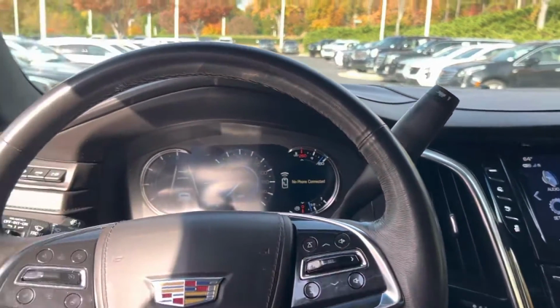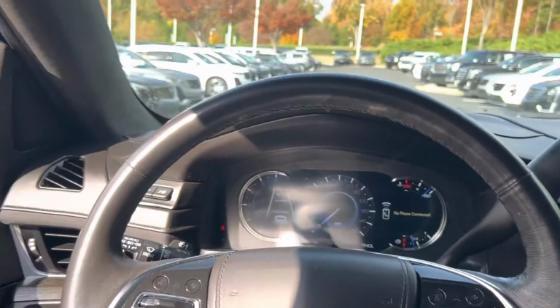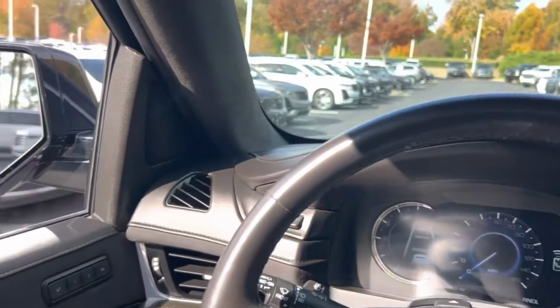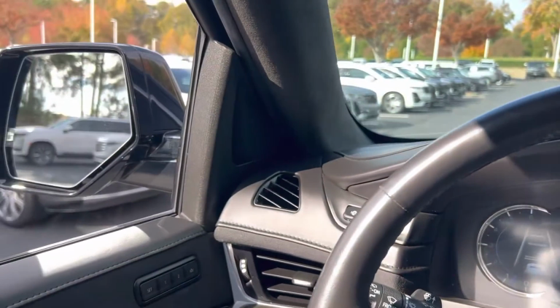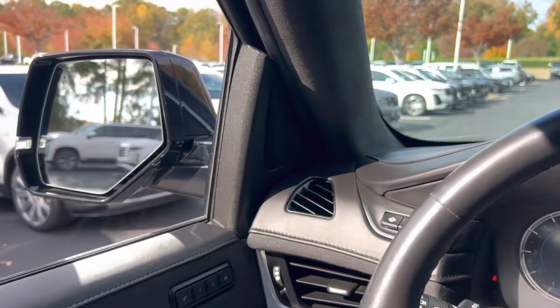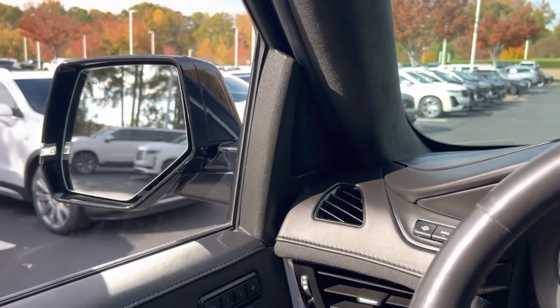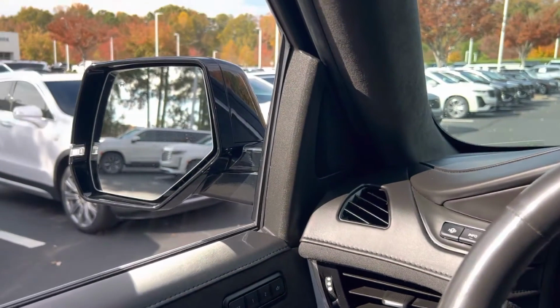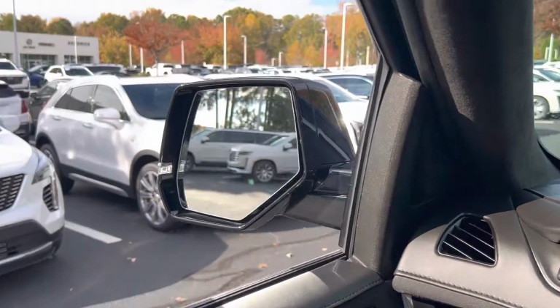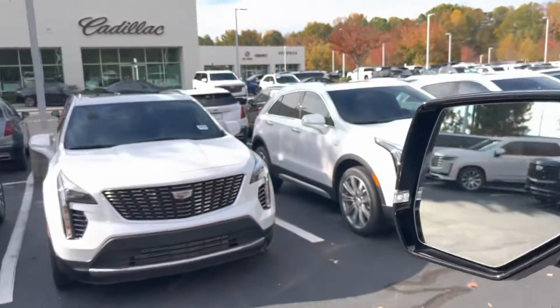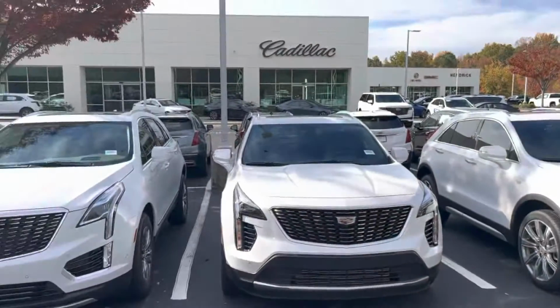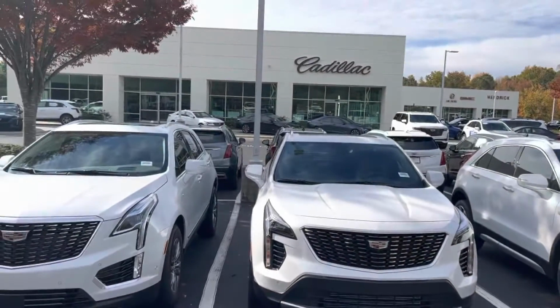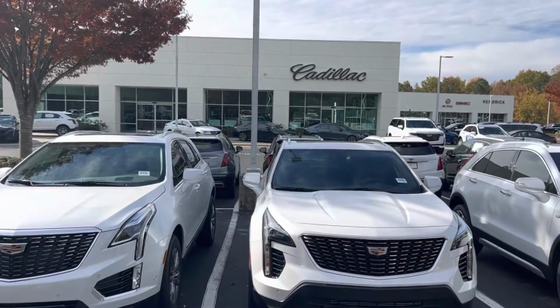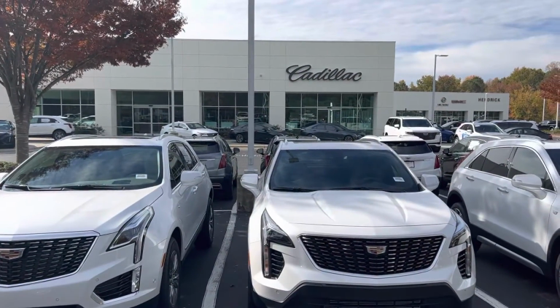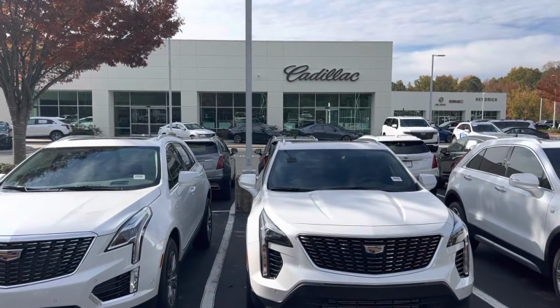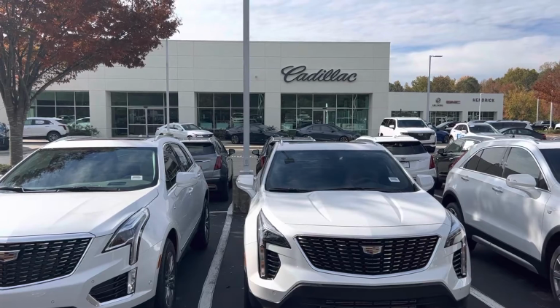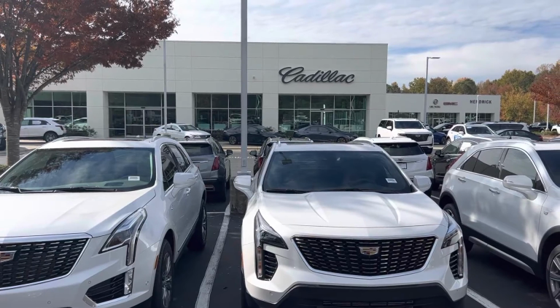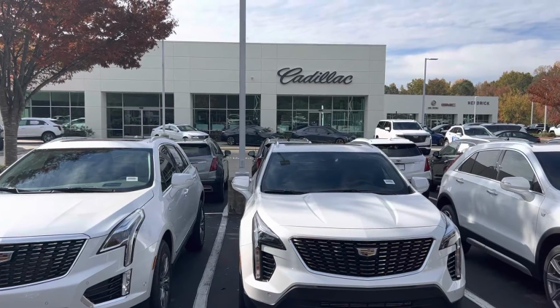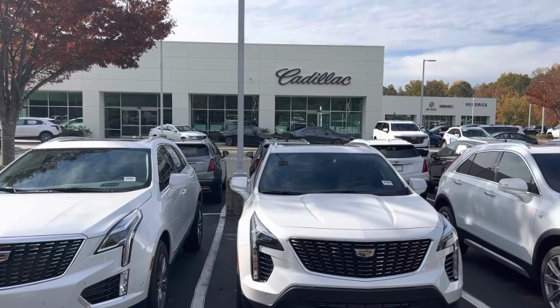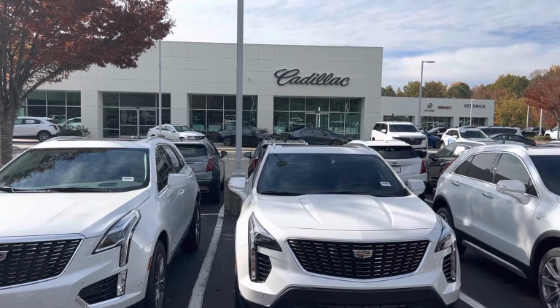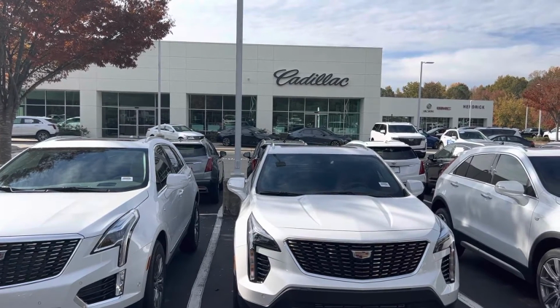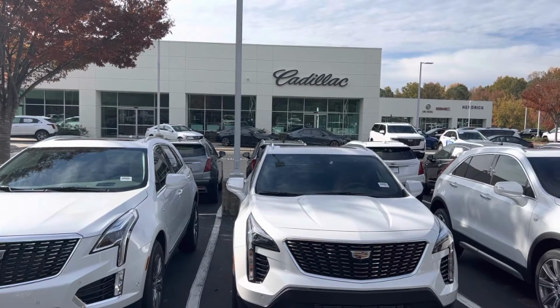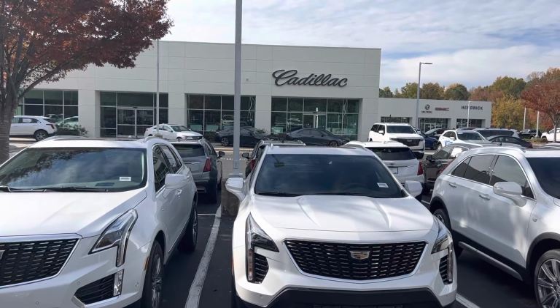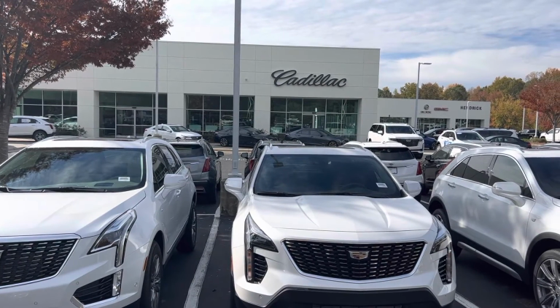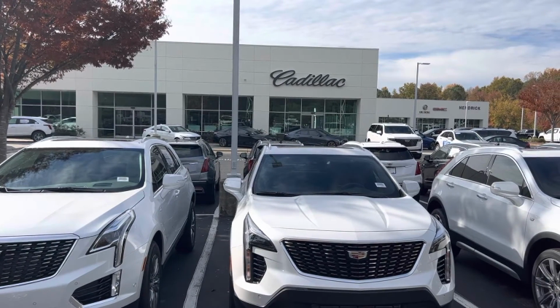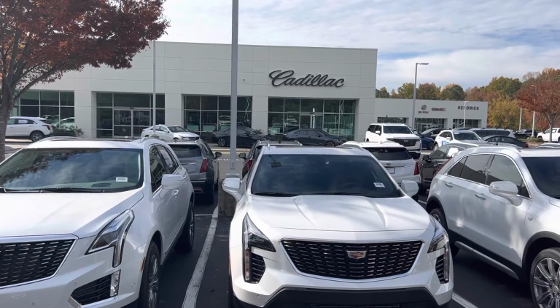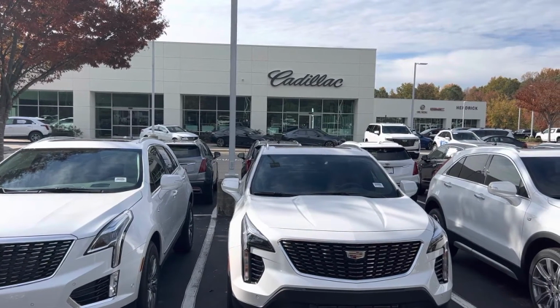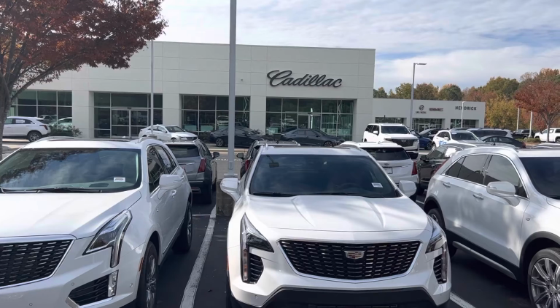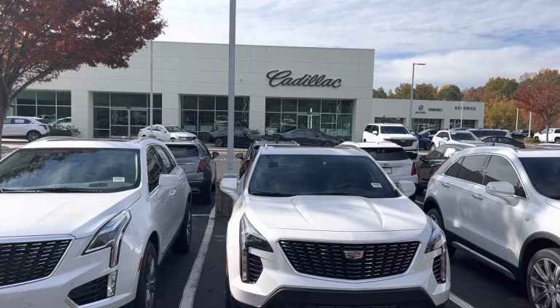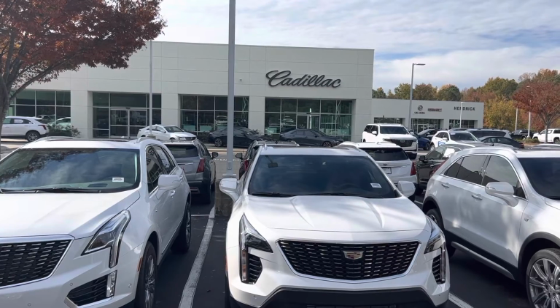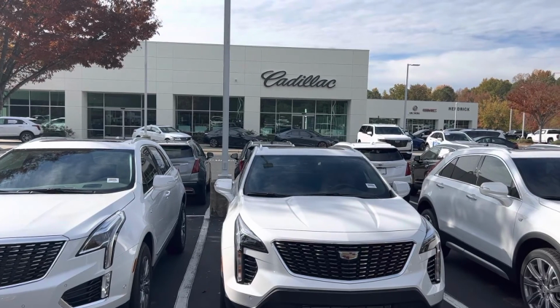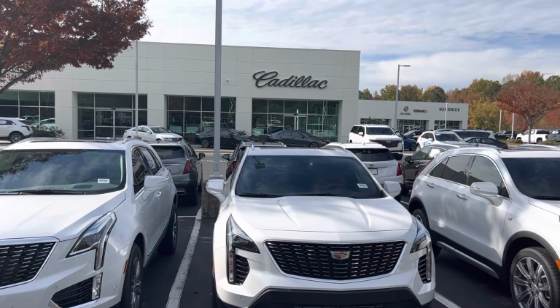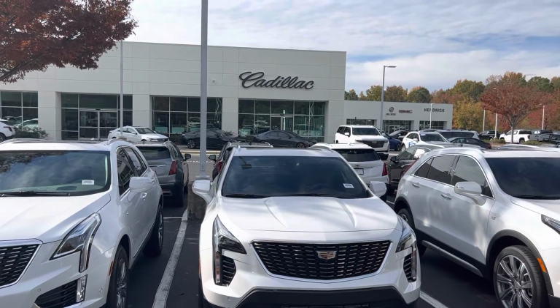Again, very nice car — seems to be a nice one-owner trade that we took in. Any questions, let us know. We'll see you soon here at Hendrick Buick GMC Cadillac — top of the hill, back of the Cary Auto Mall. Thank you.